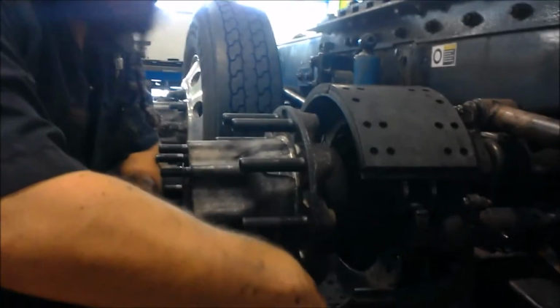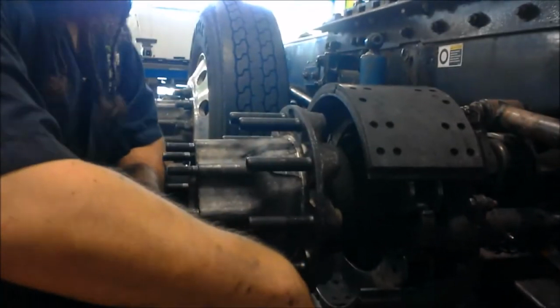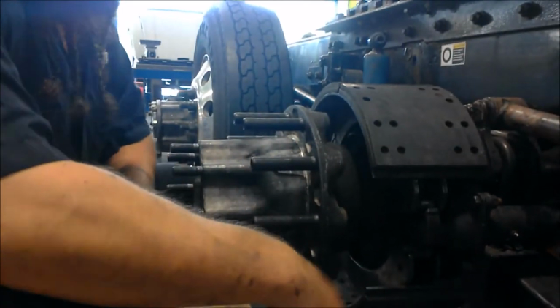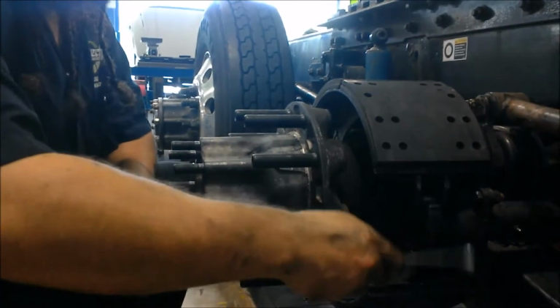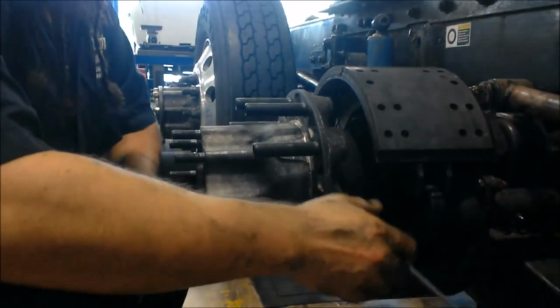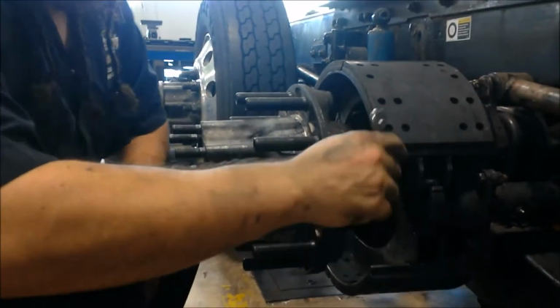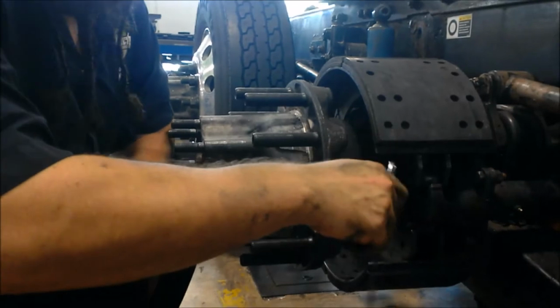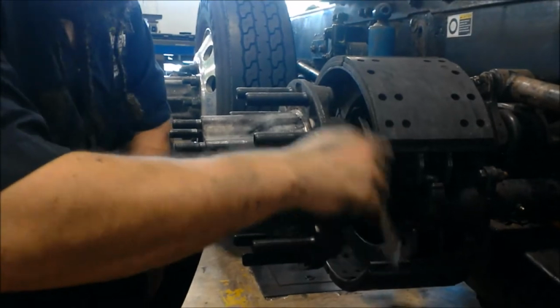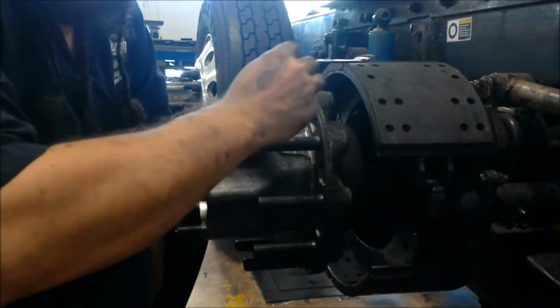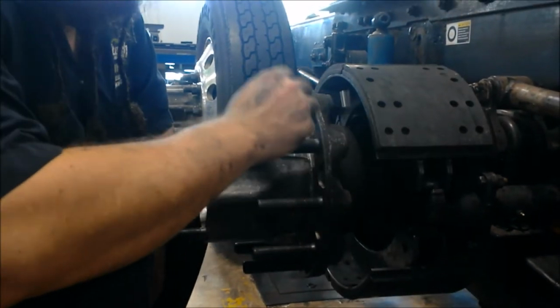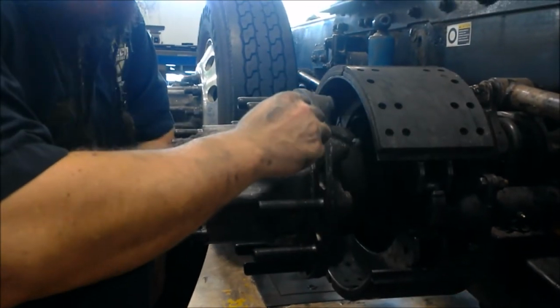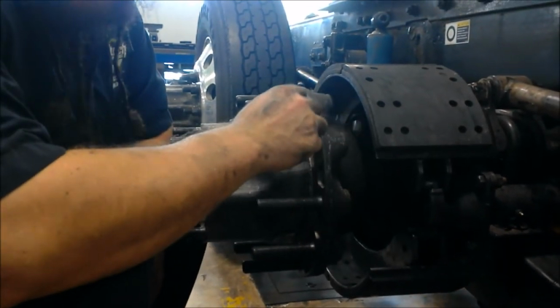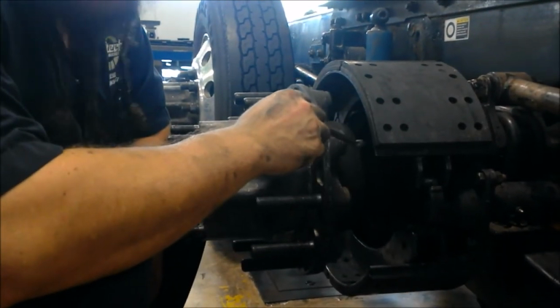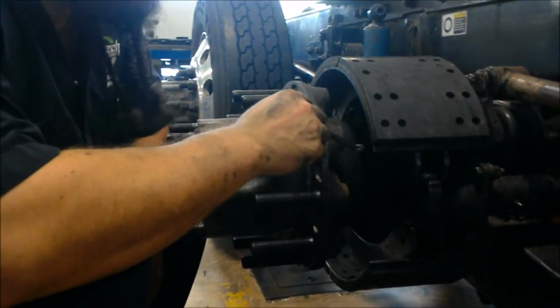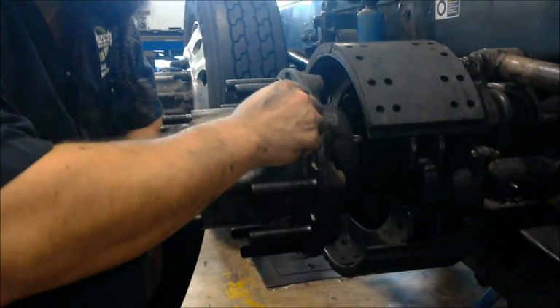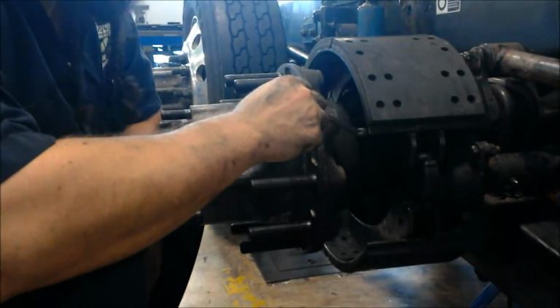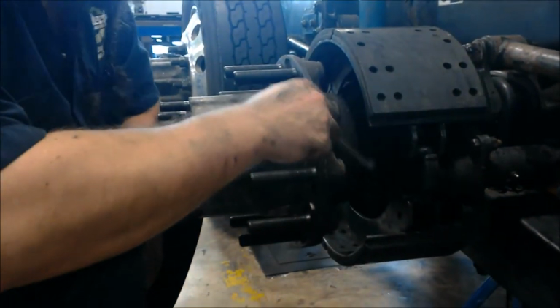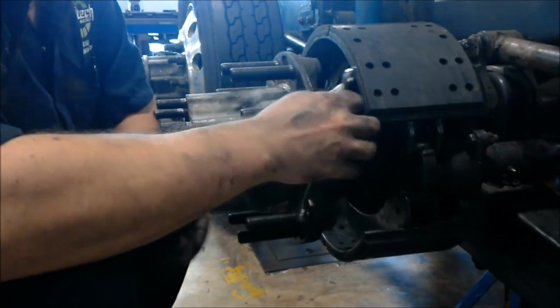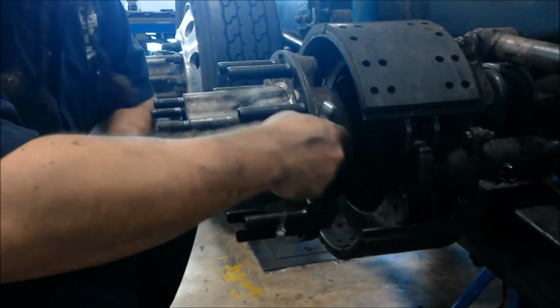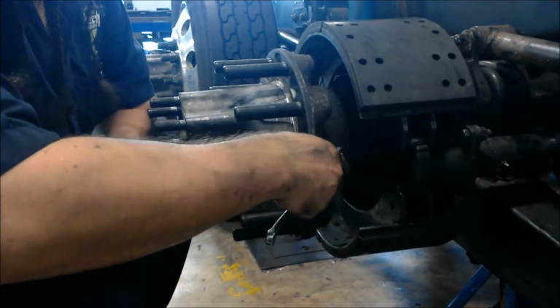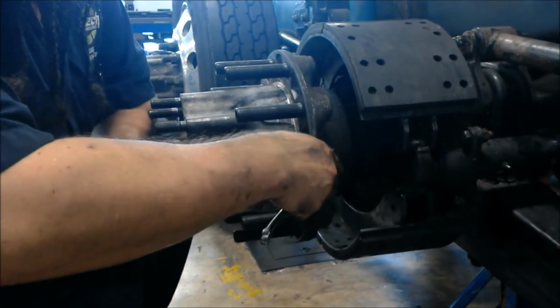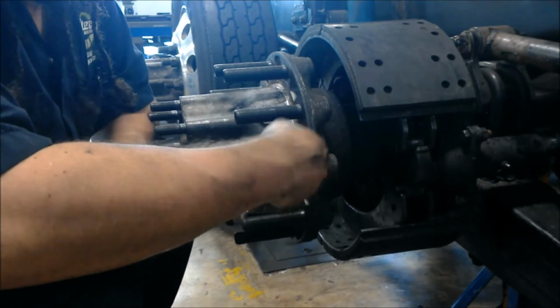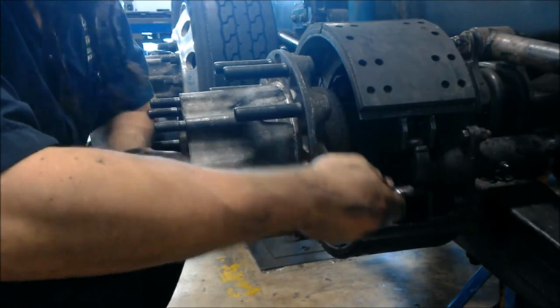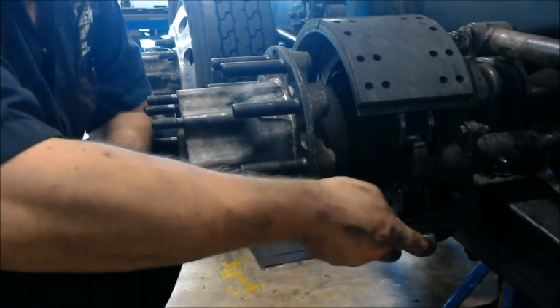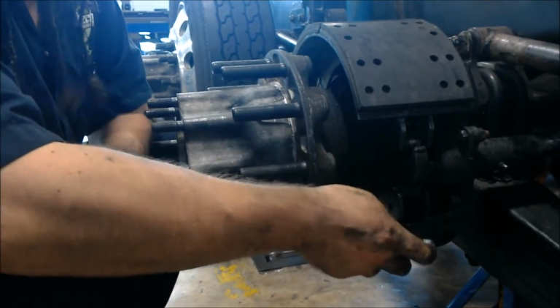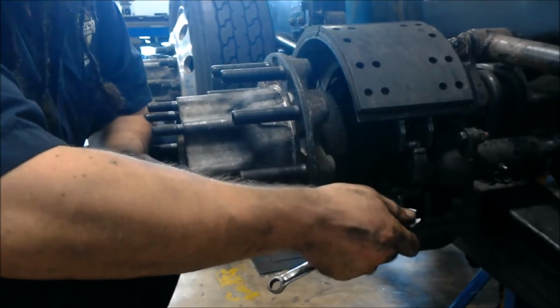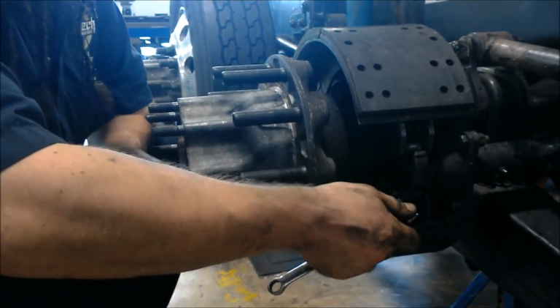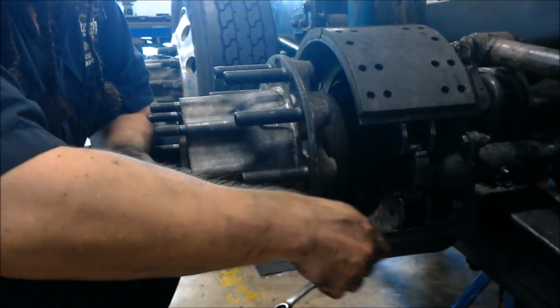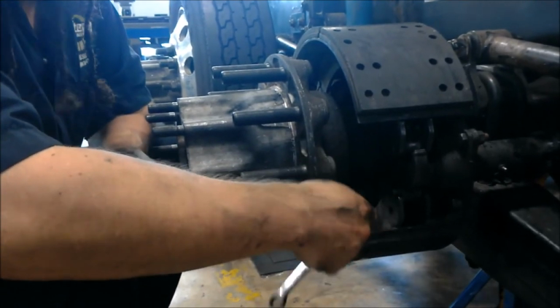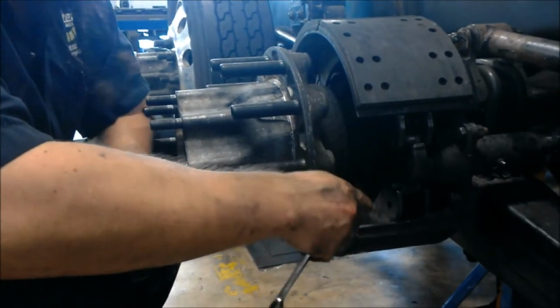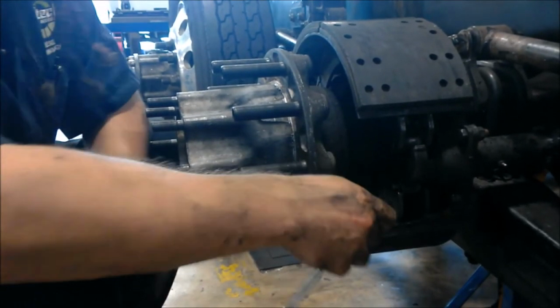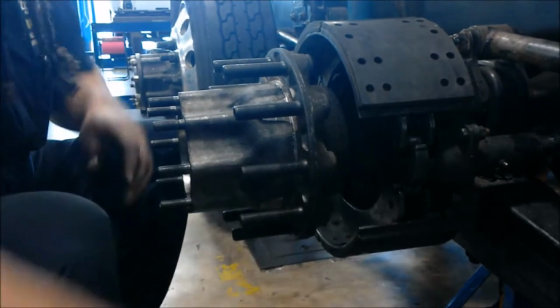Welcome back — this is a day later. I wasn't able to assemble the foundation brakes yesterday, but I just wanted to put them together and show you a quick overview of the operation and how it should properly go together.